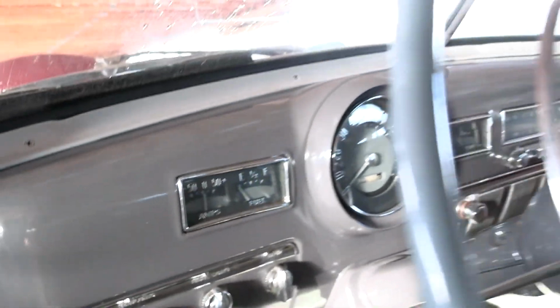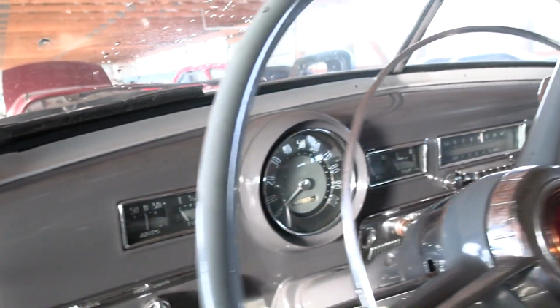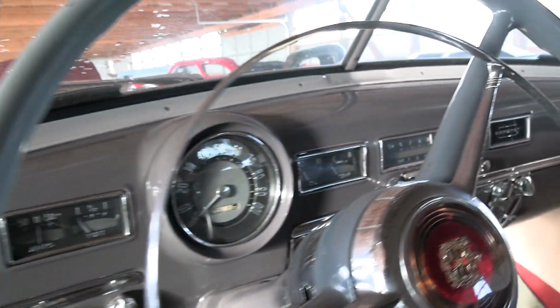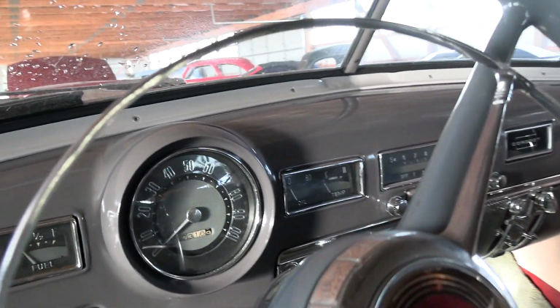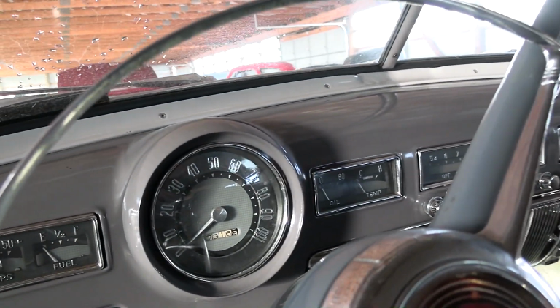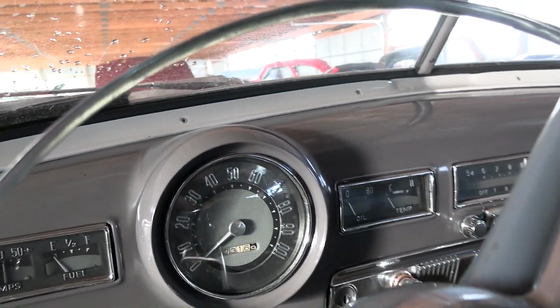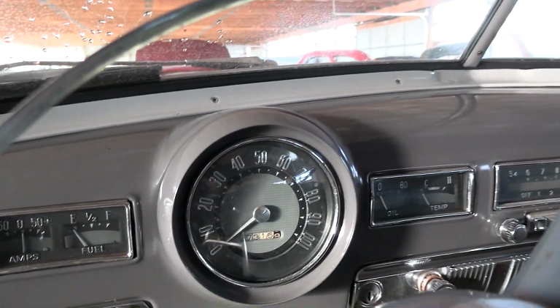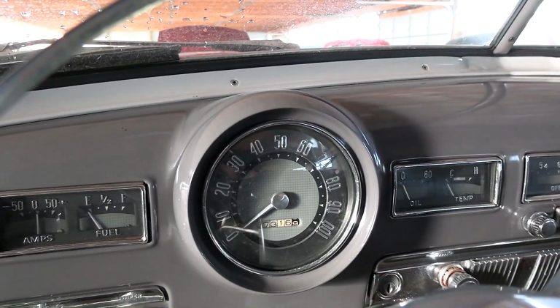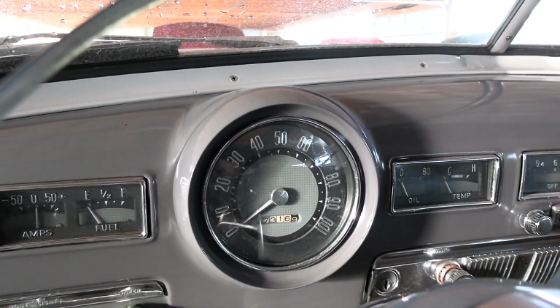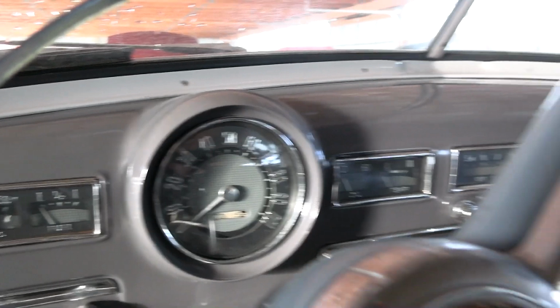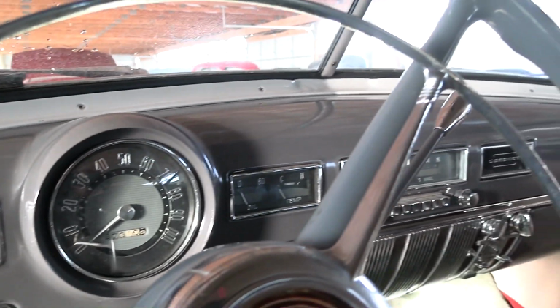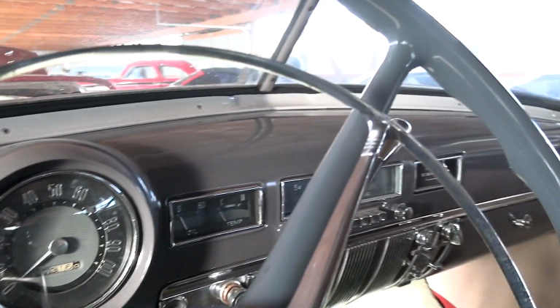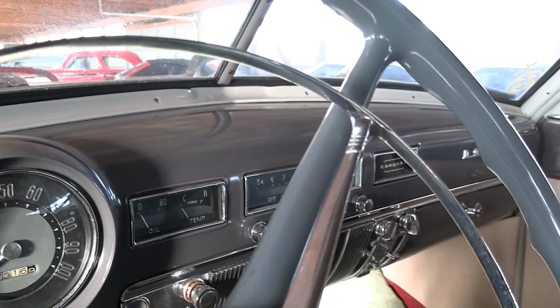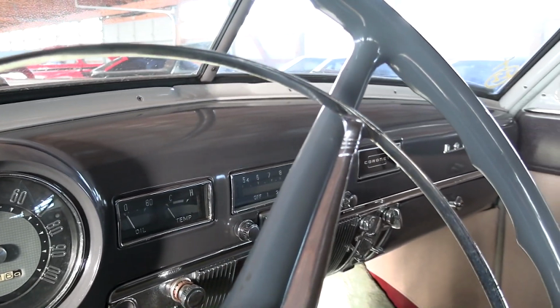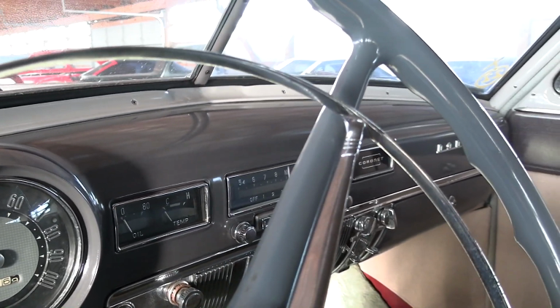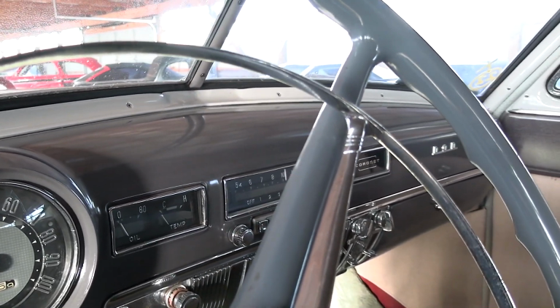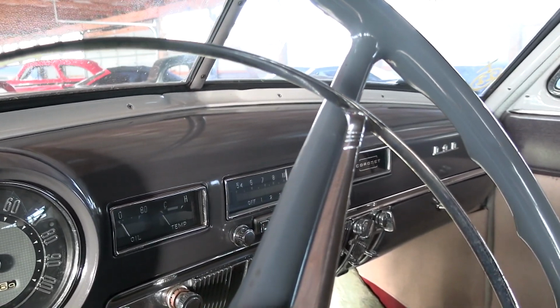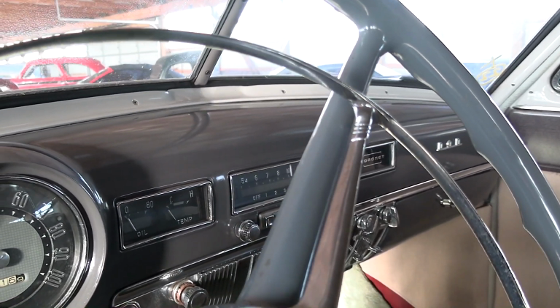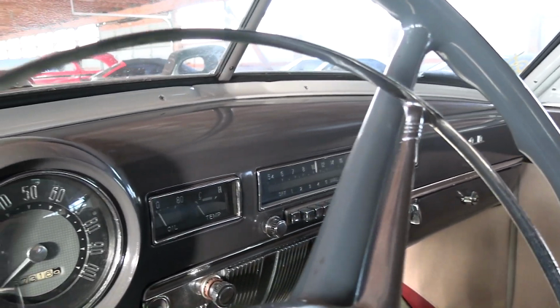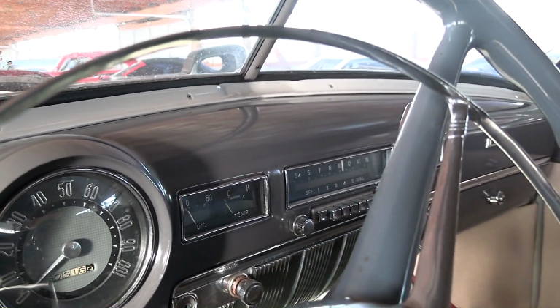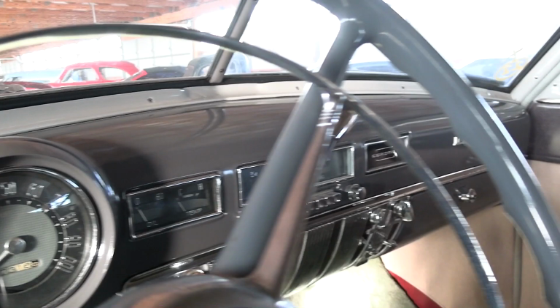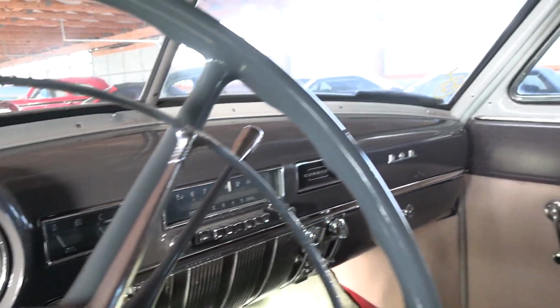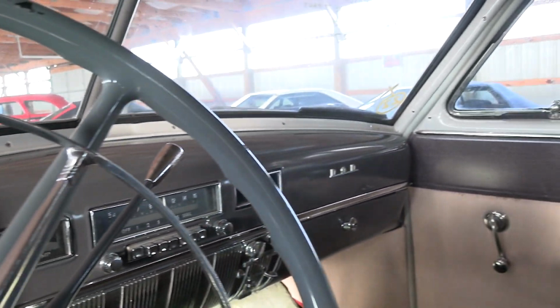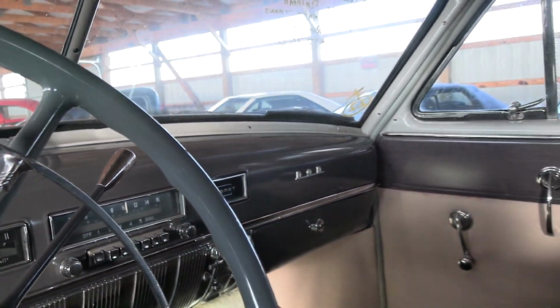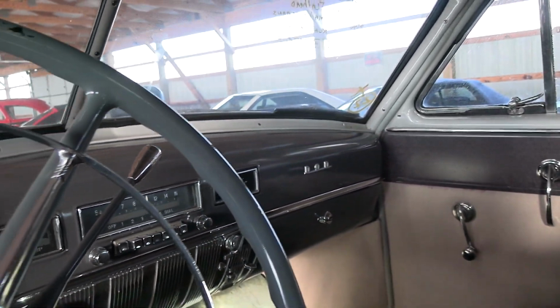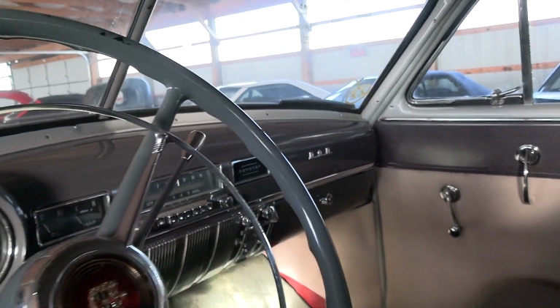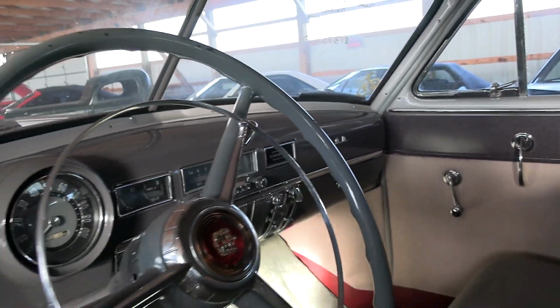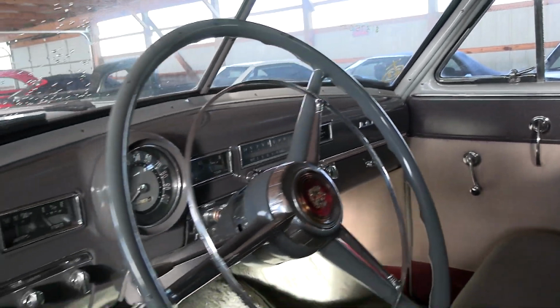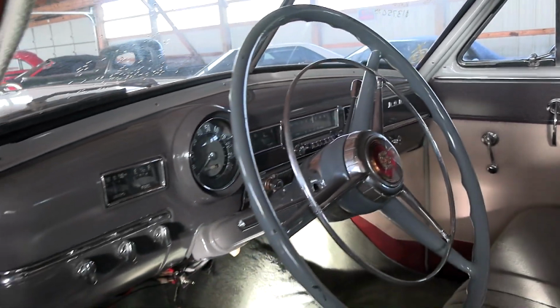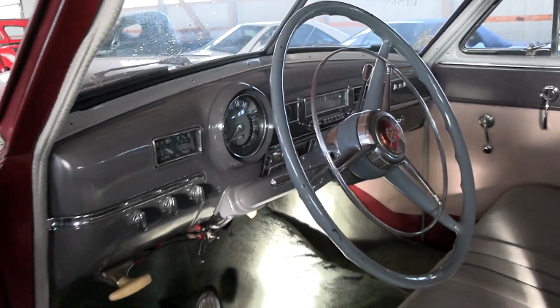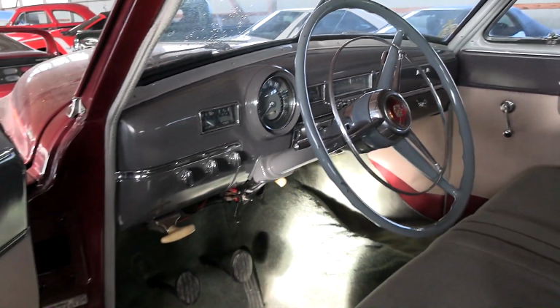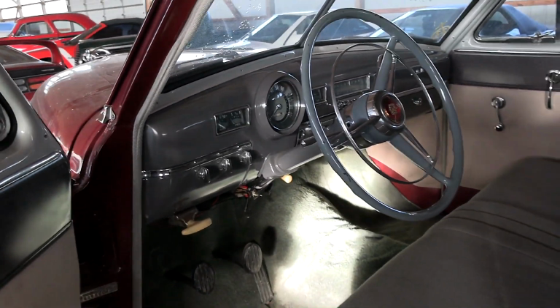Really cool looking dashboard in here. 100 mph speedometer. Still has the factory radio there in the center. Just a great looking car.